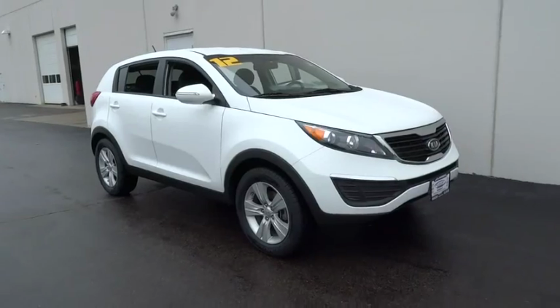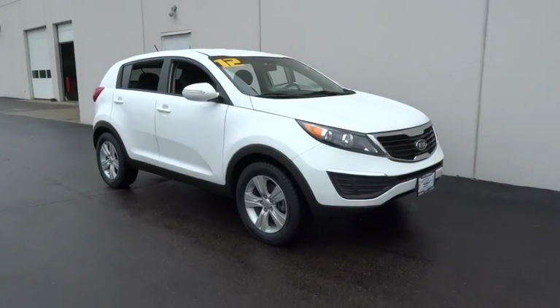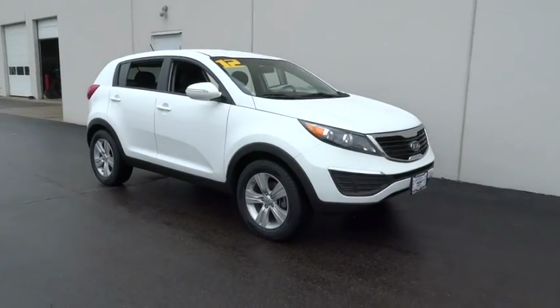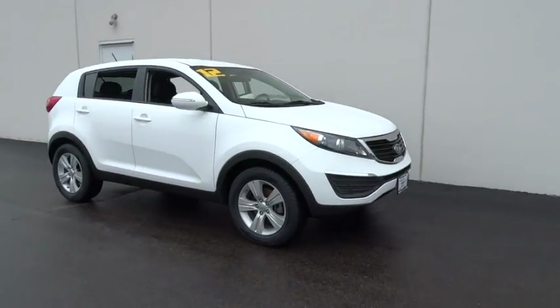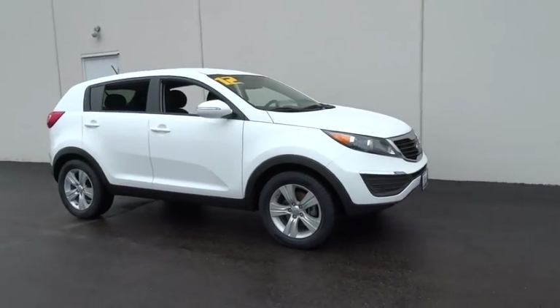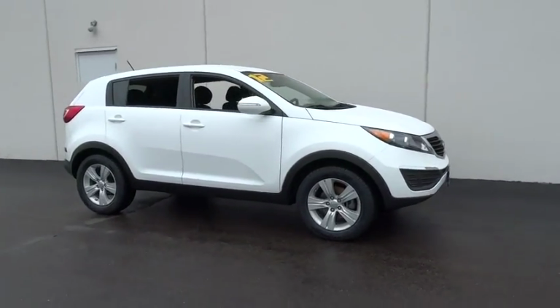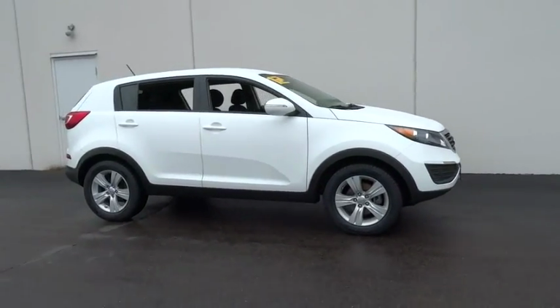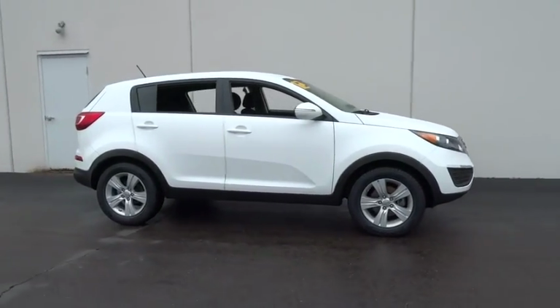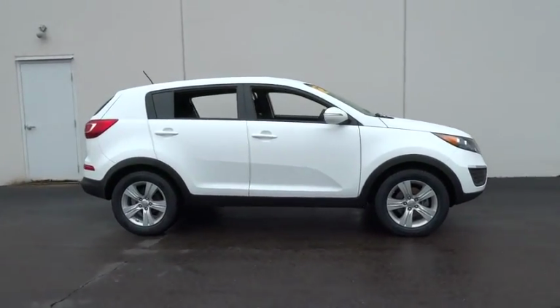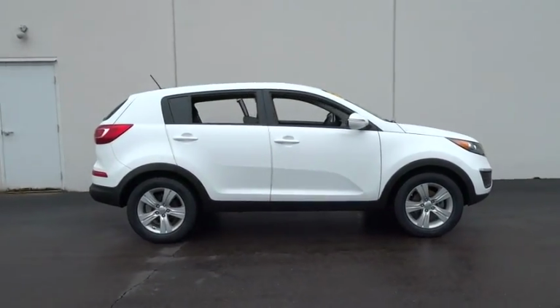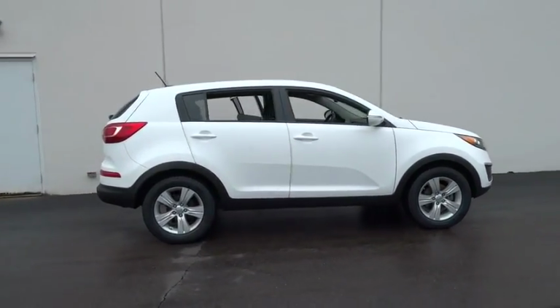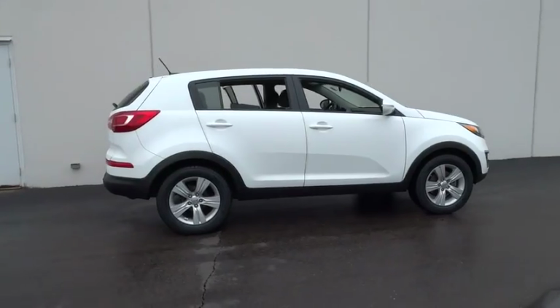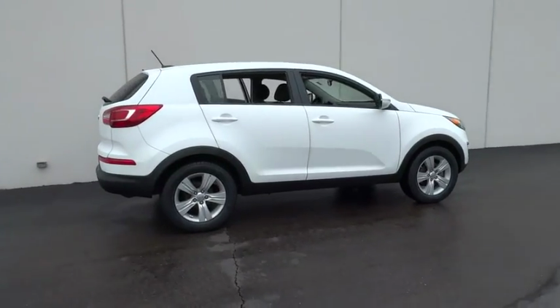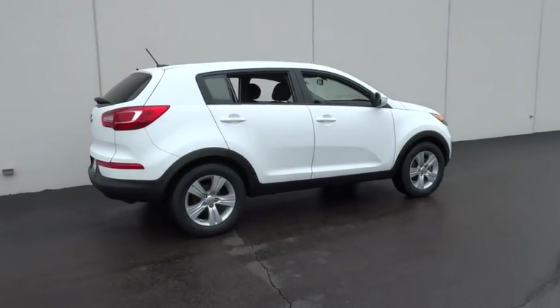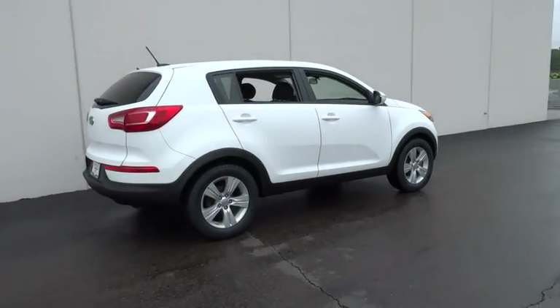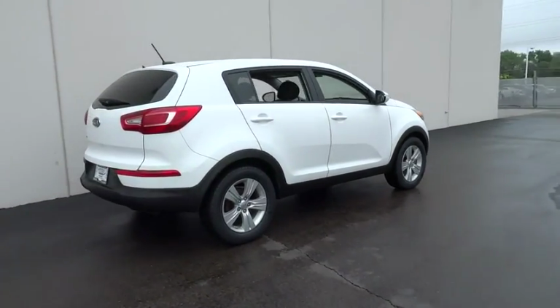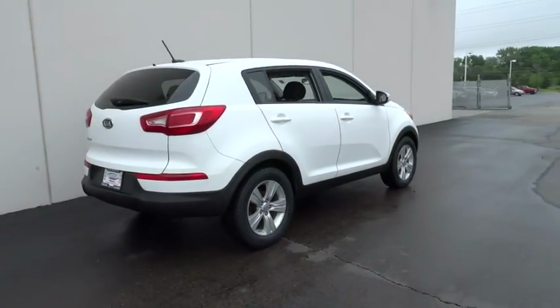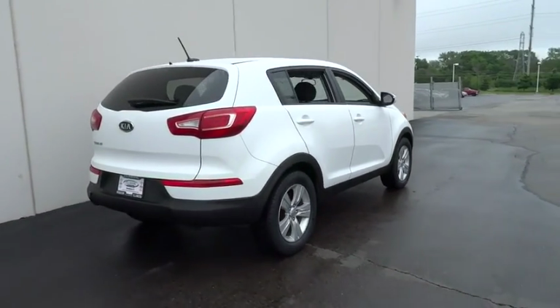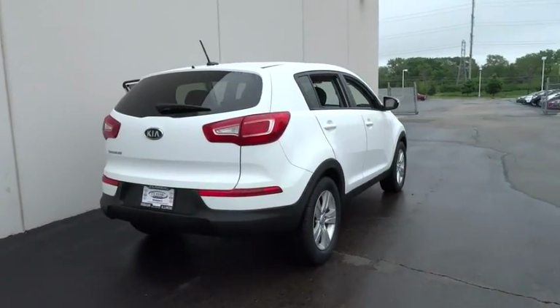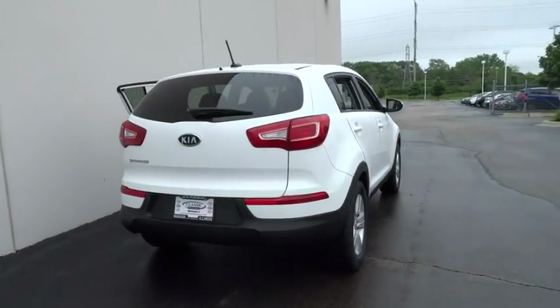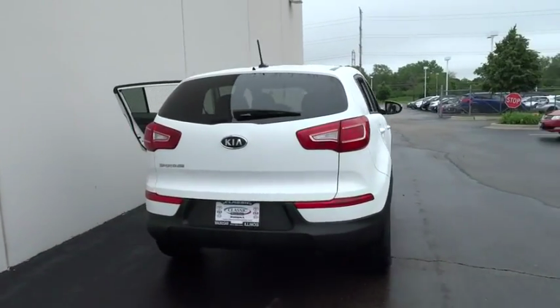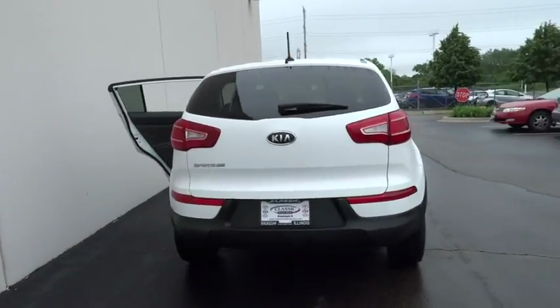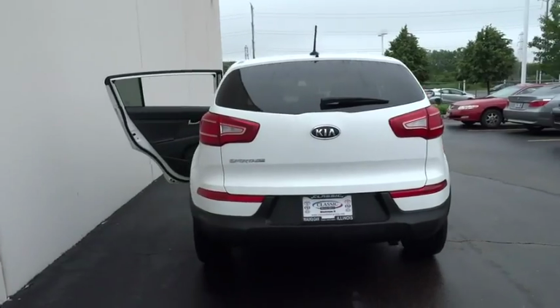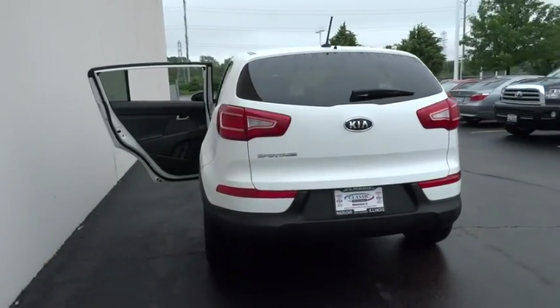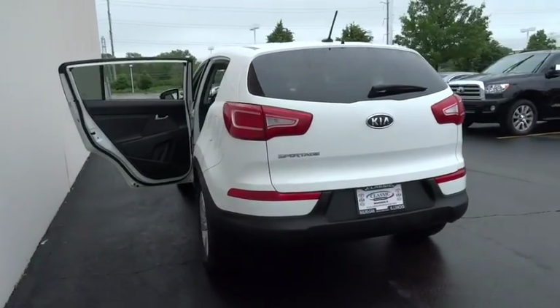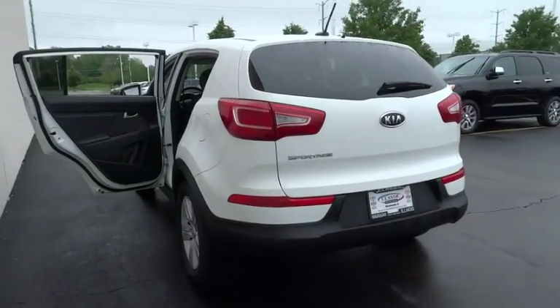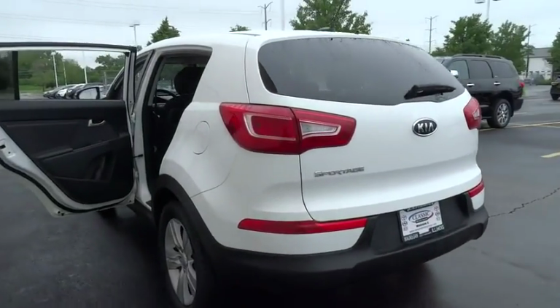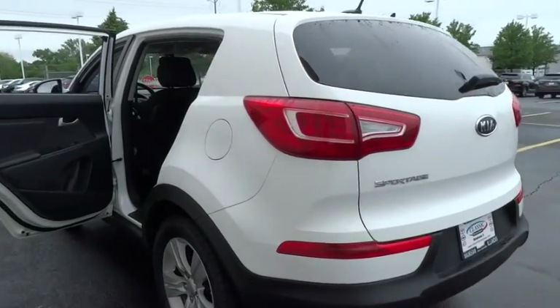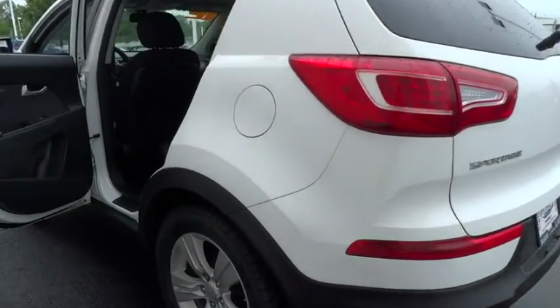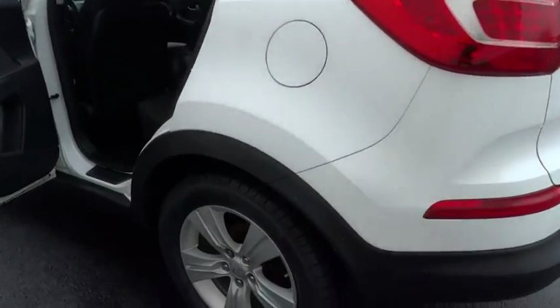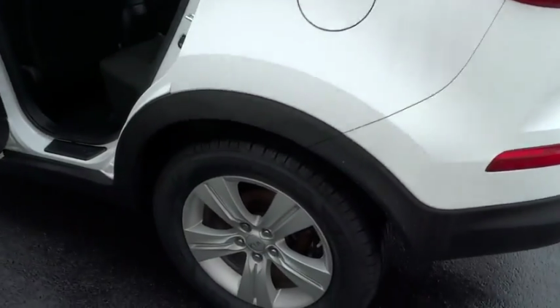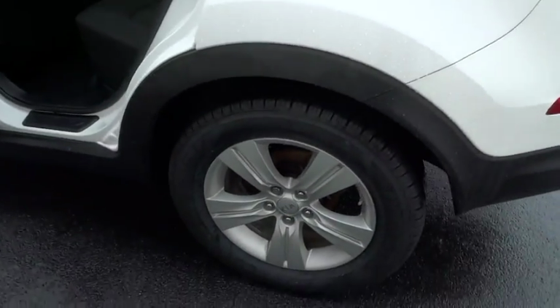2012 Sportage. With its sleek and stylish exterior and its roomy feature-laden interior, the Sportage both looks good and performs well on the road. This vehicle has less than 60,000 miles. Here are some of this vehicle's great options.